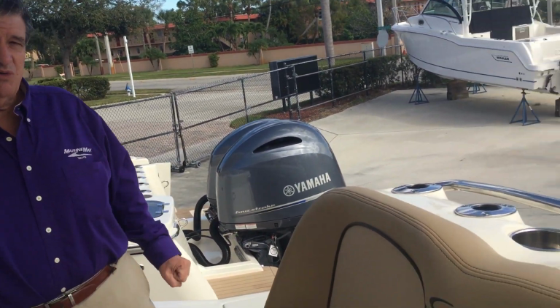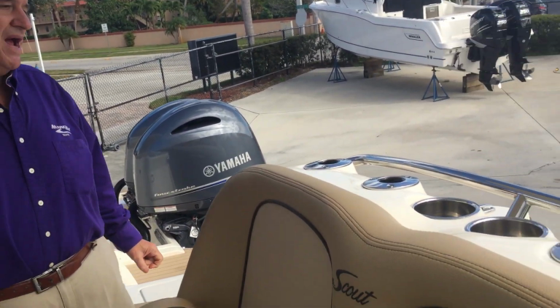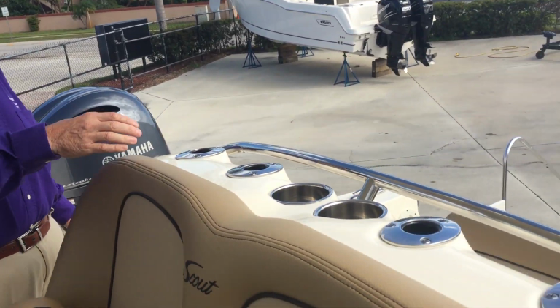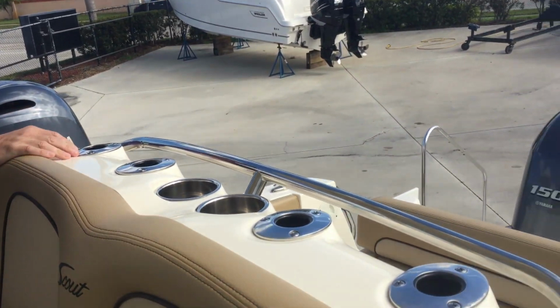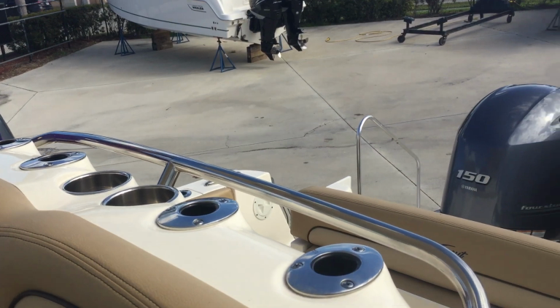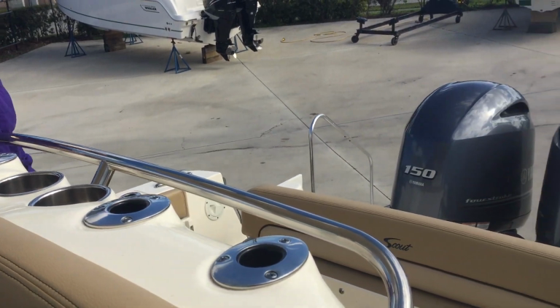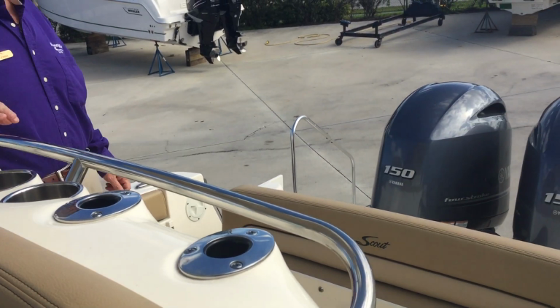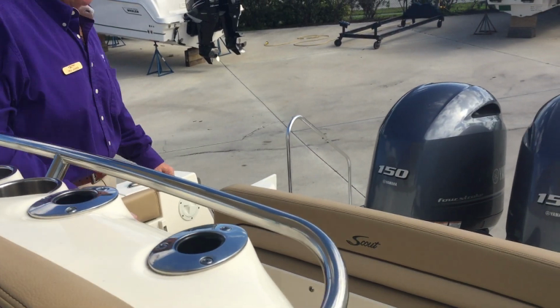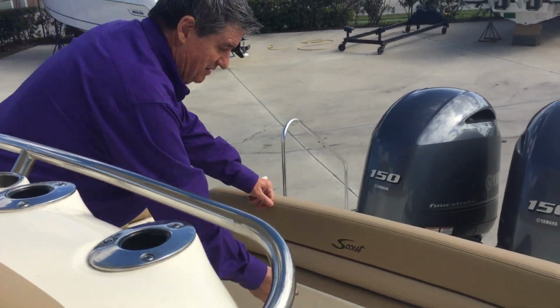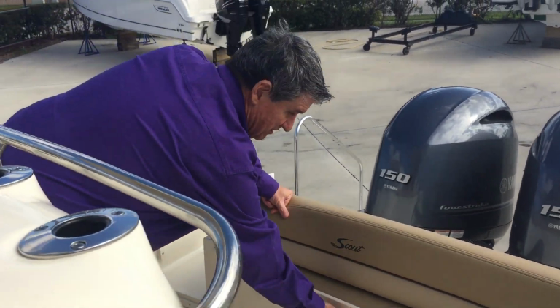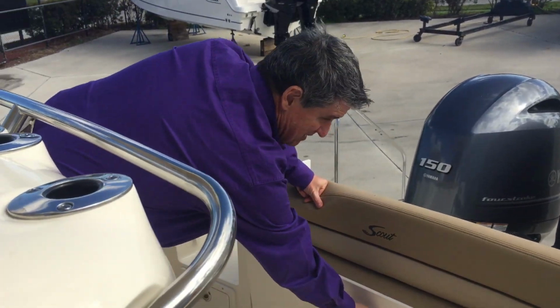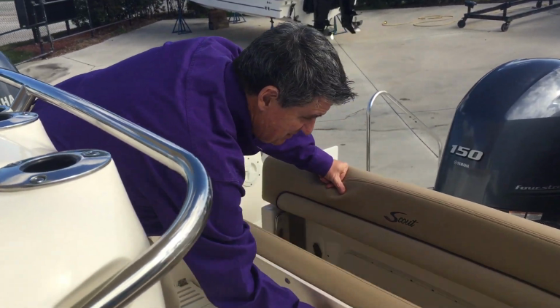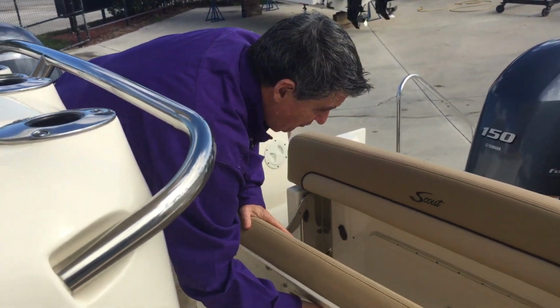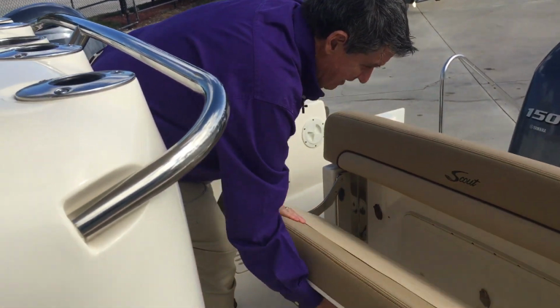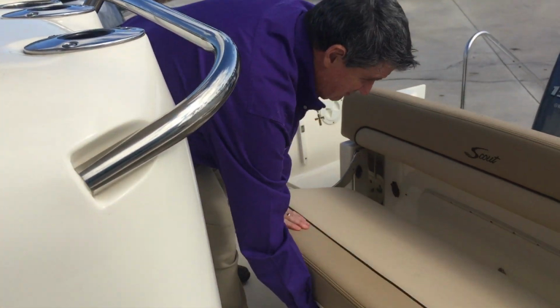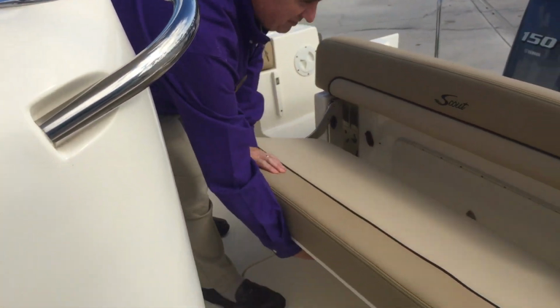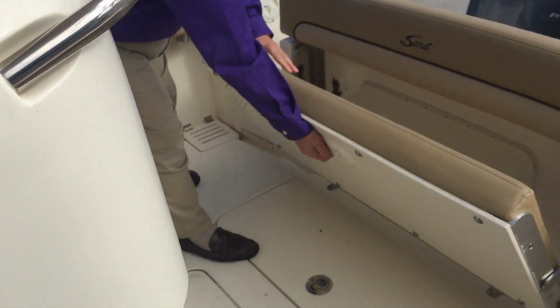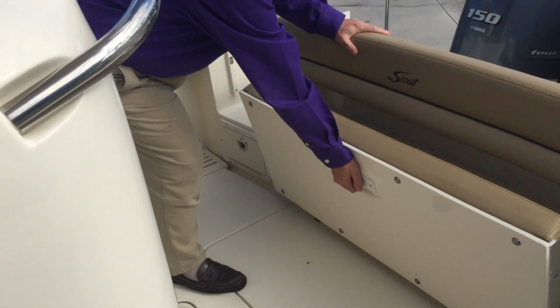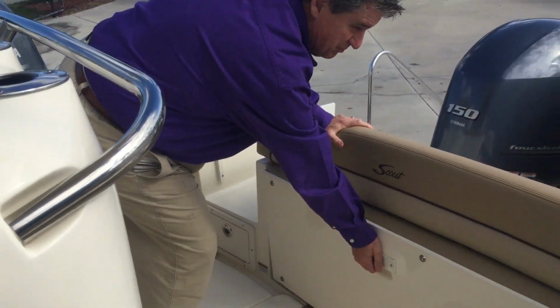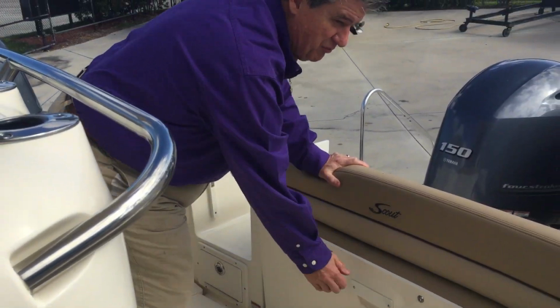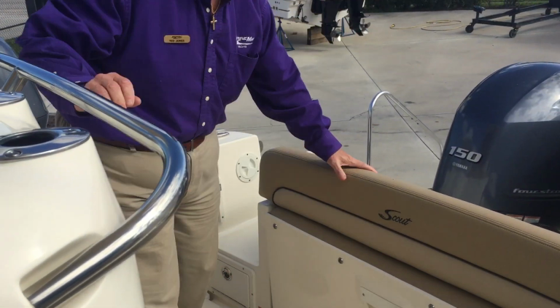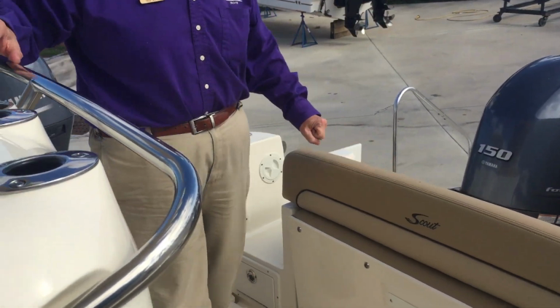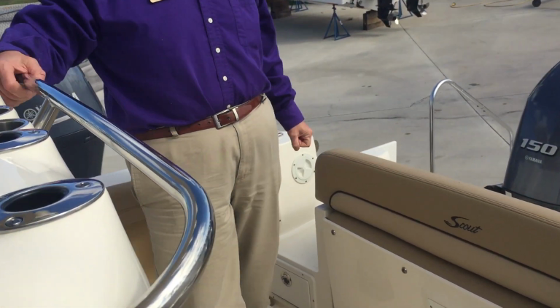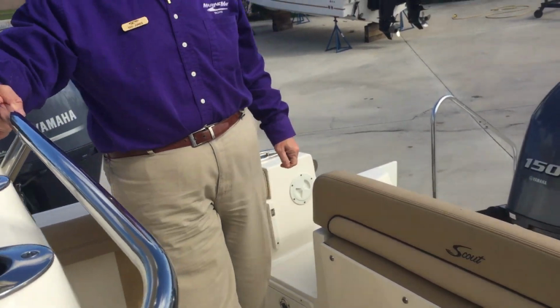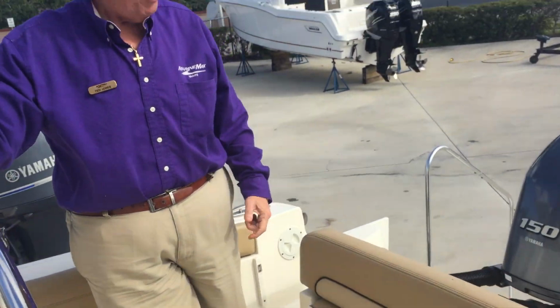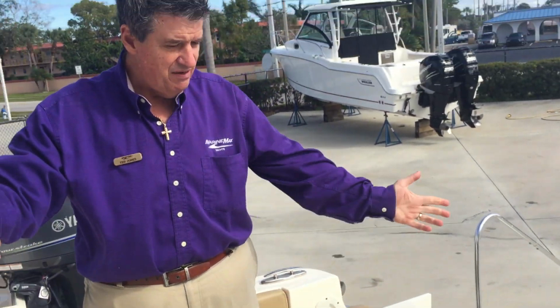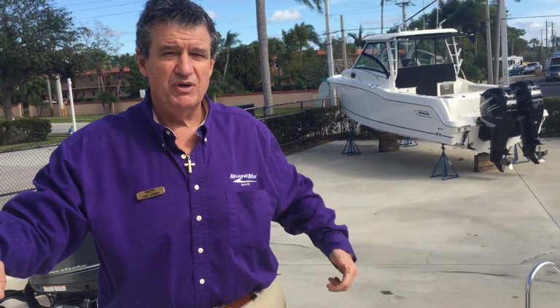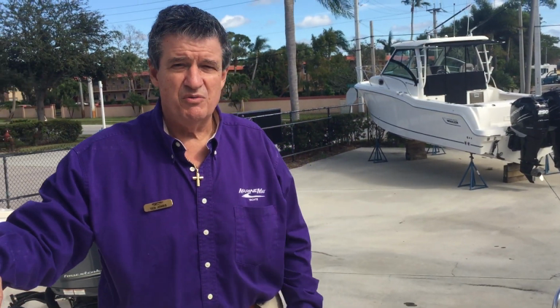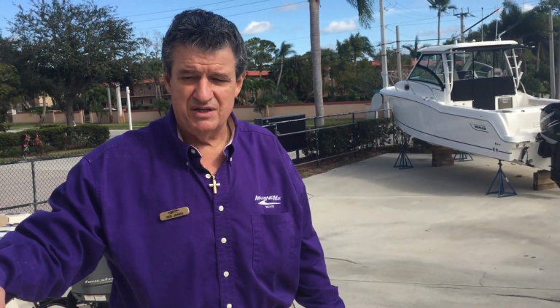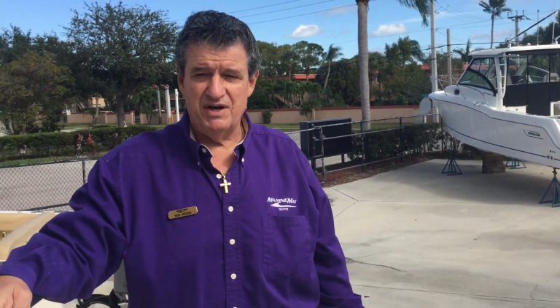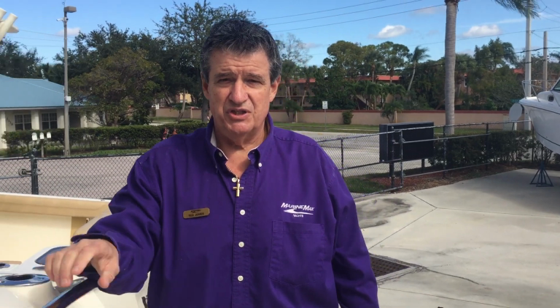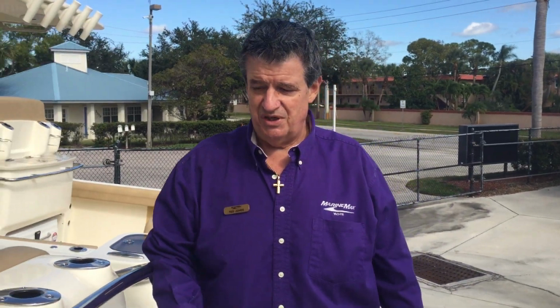Towards the back of the boat, we do have a back seat that does fold down. It gives you plenty of room to sit and be very comfortable, or again, fold it out of your way and it's a great fishing machine.